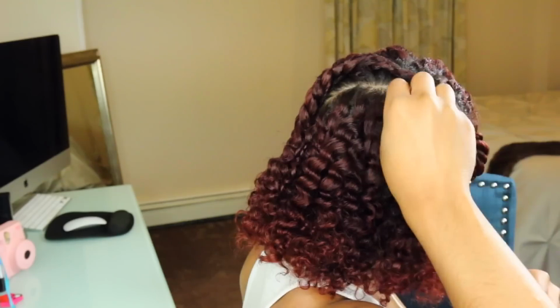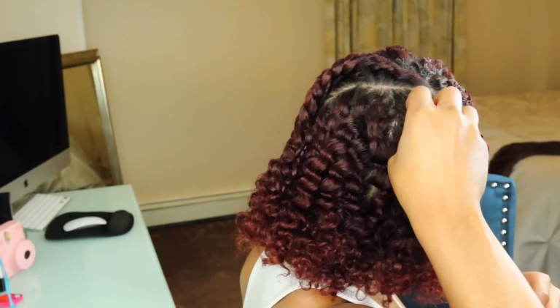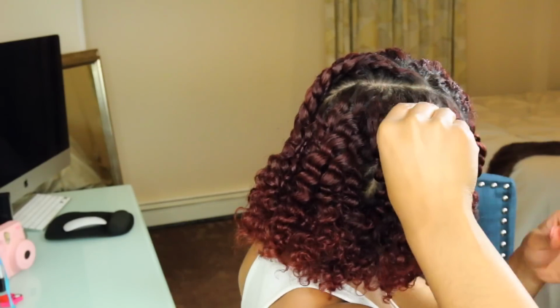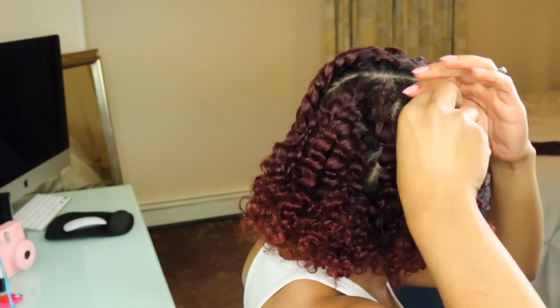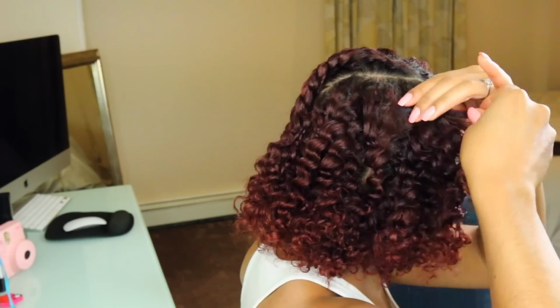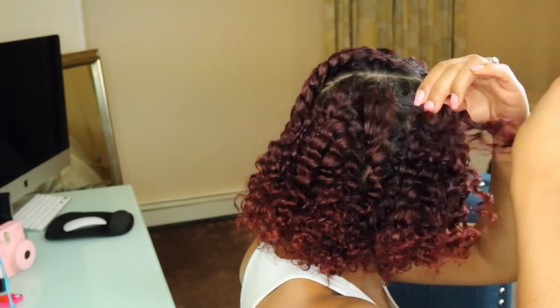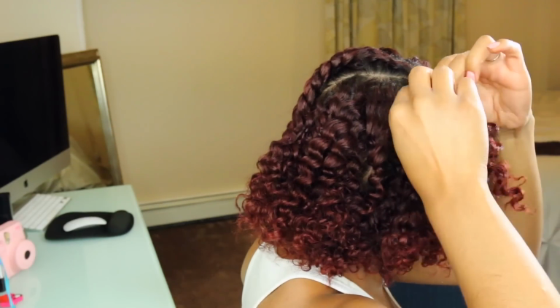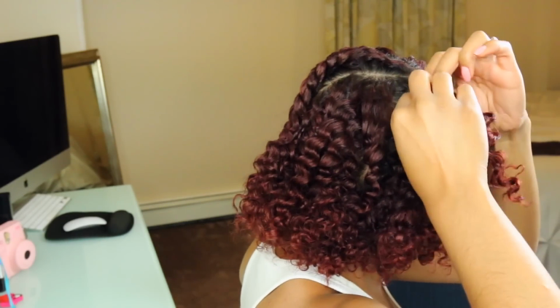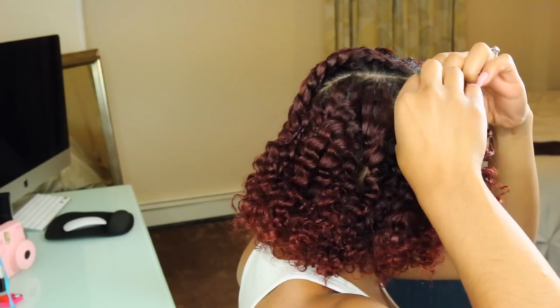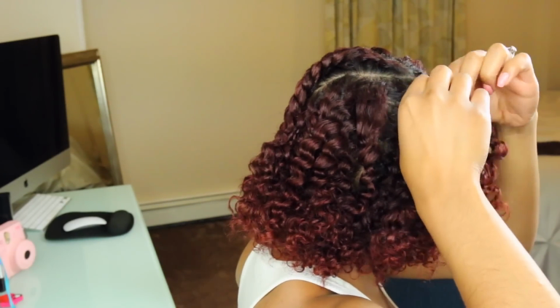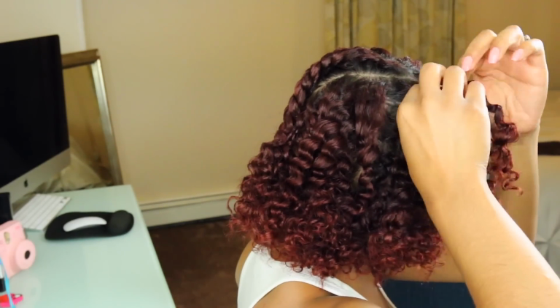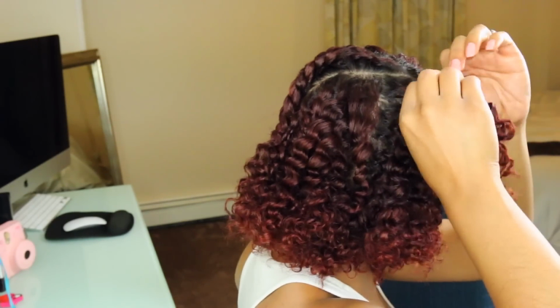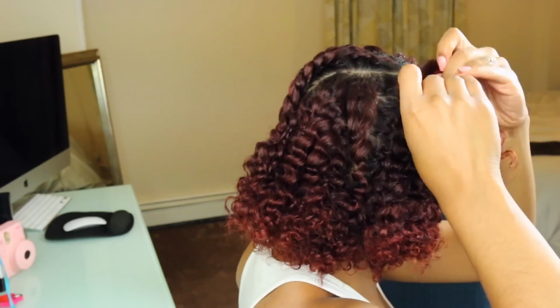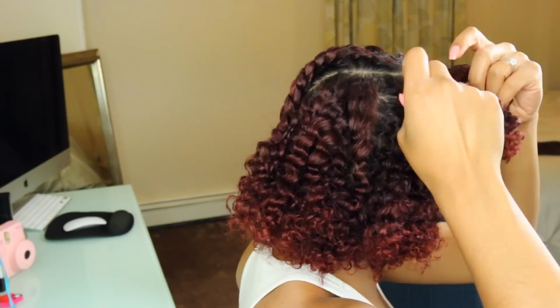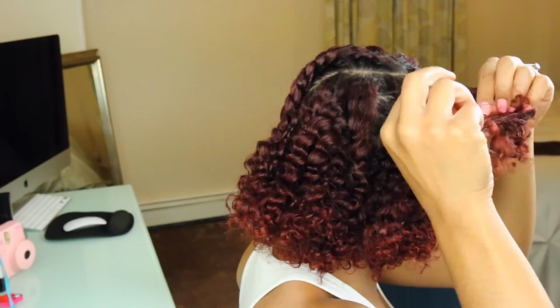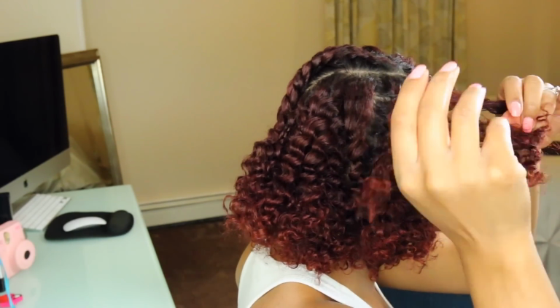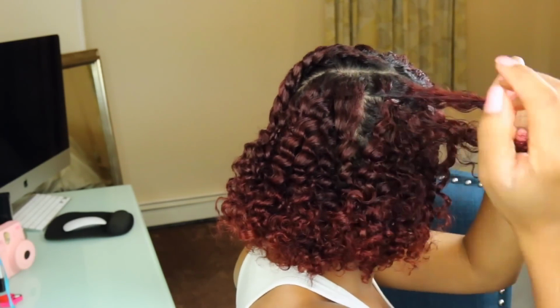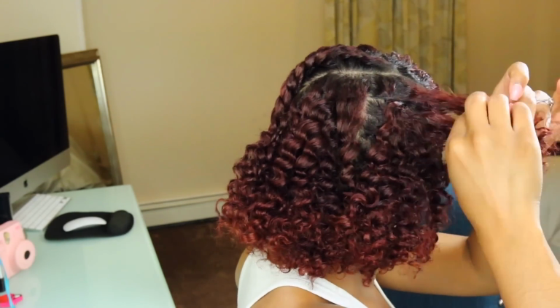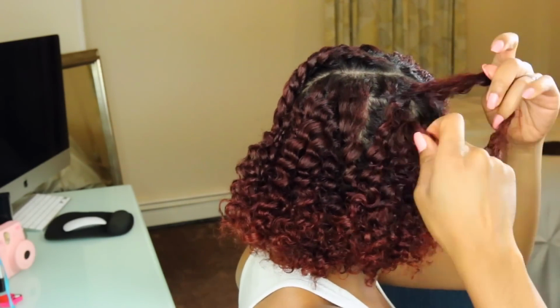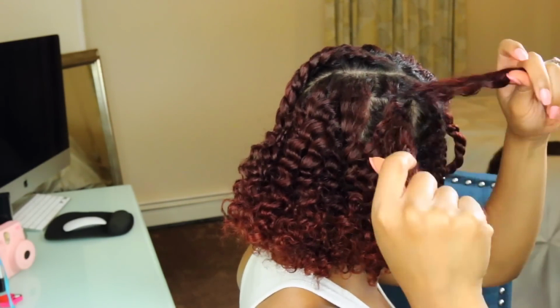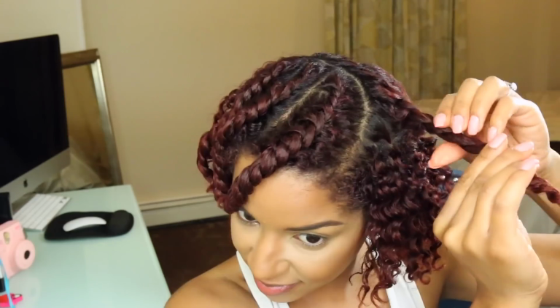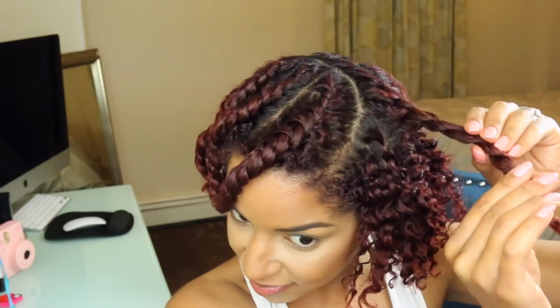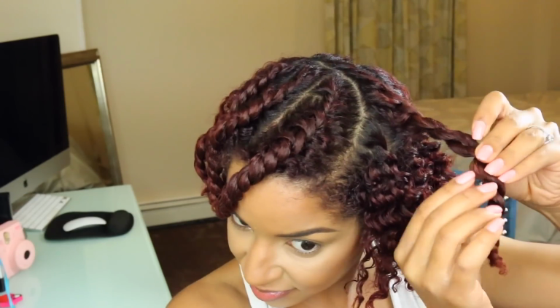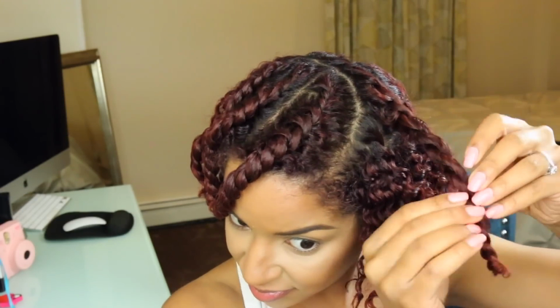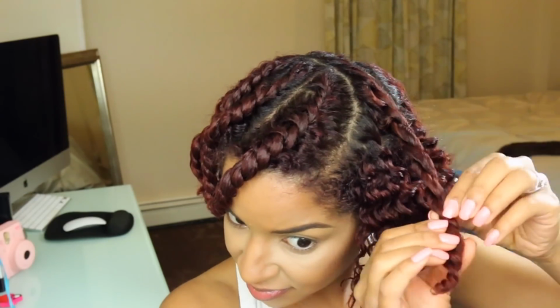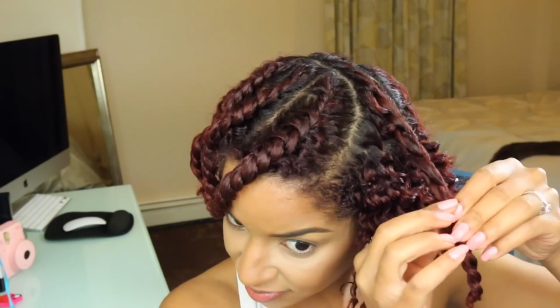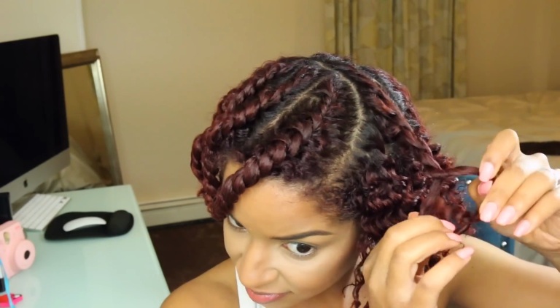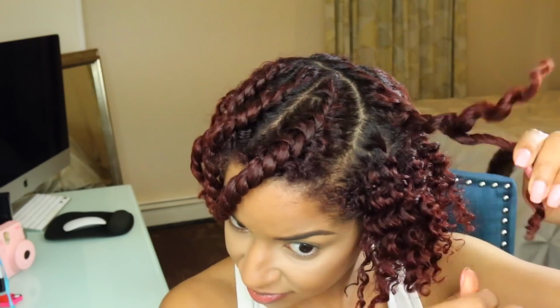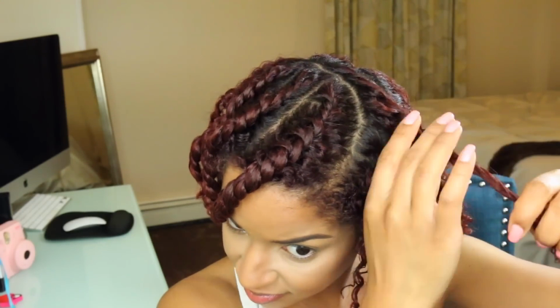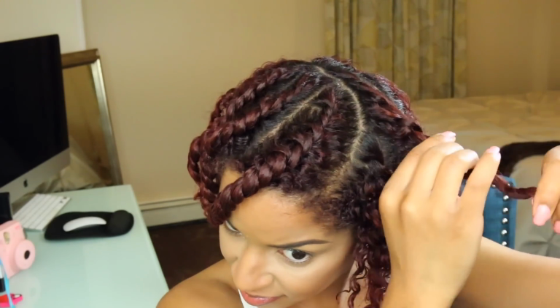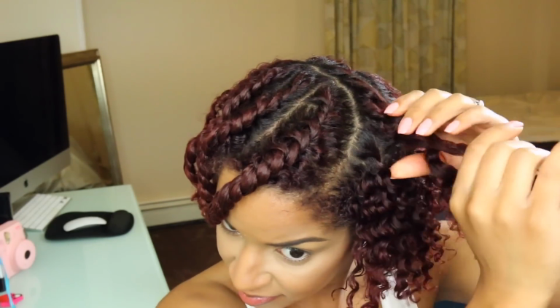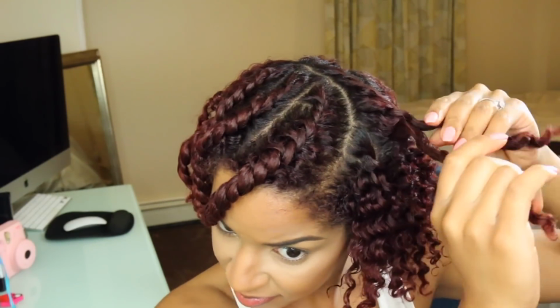Gently unravel your twist, and as you can see my hair already looks like I fluffed it out. That's because I tried this technique, which helps you create individual twists without doing a bunch of twists in your hair.